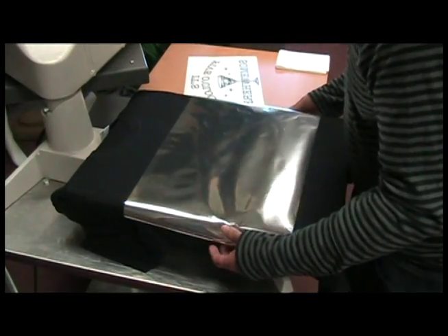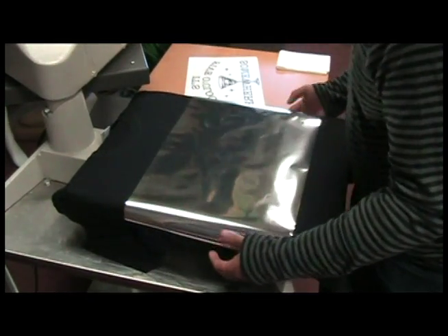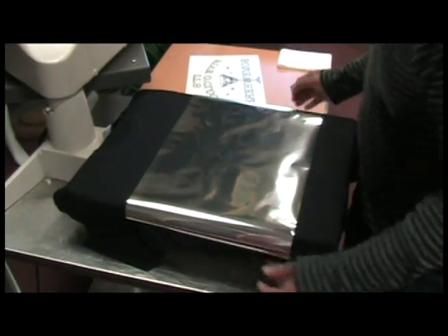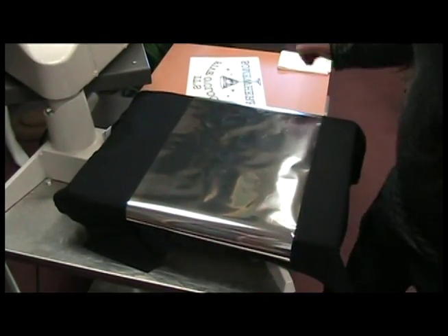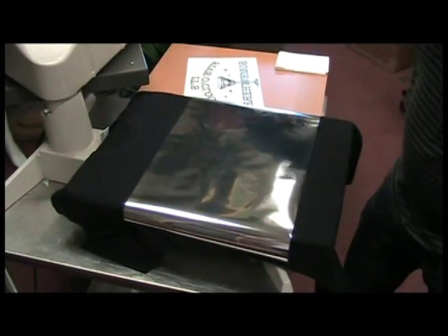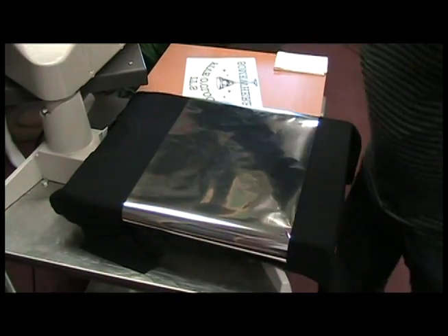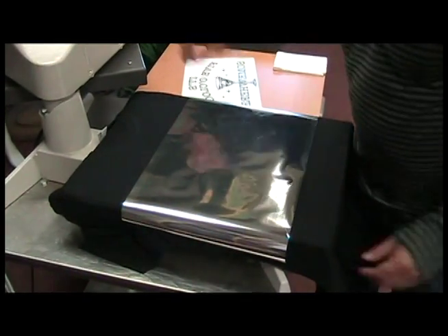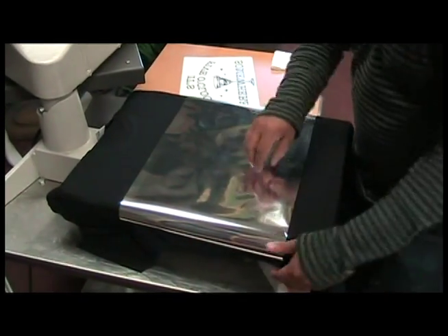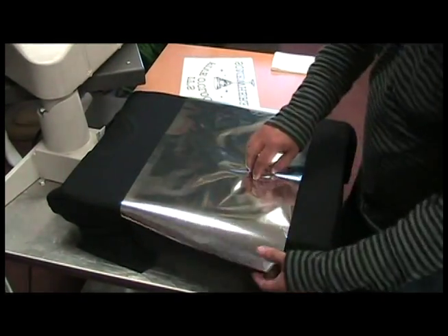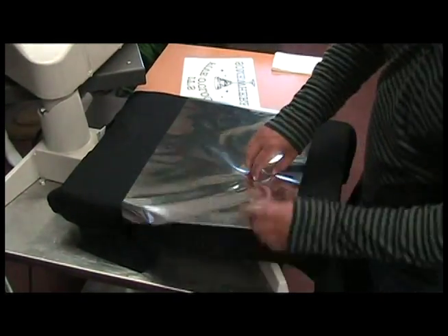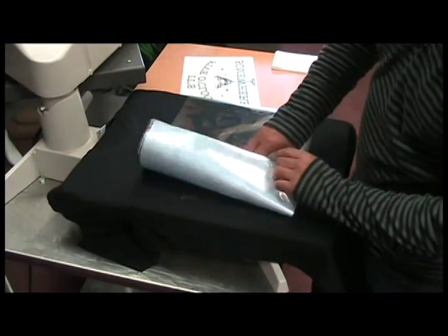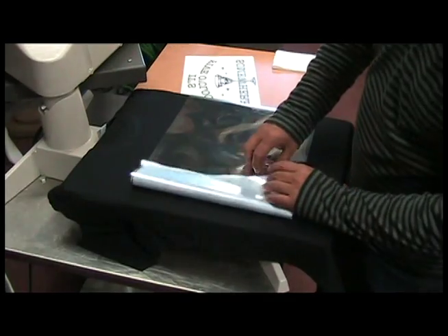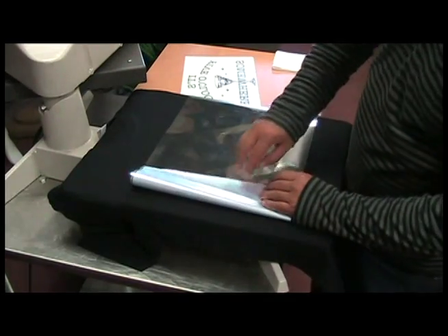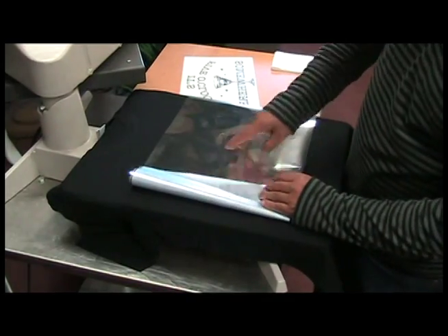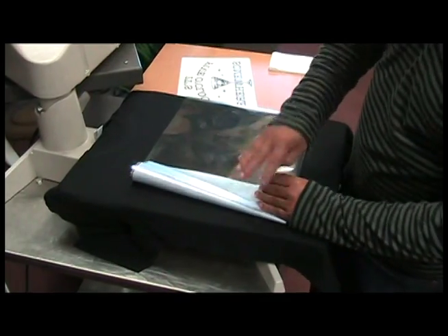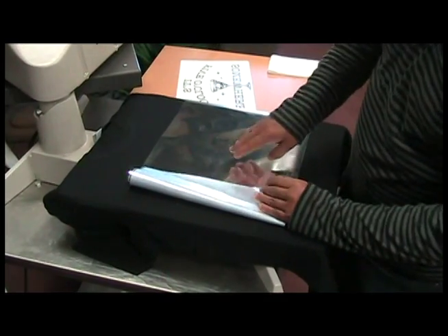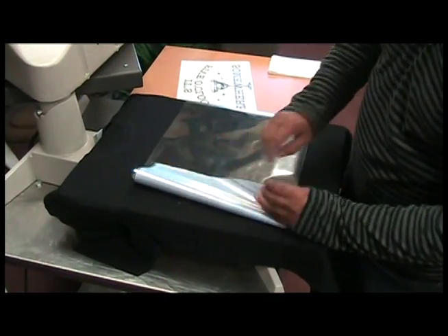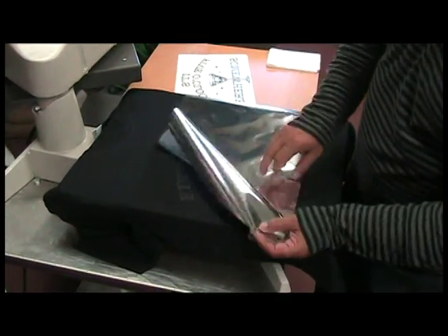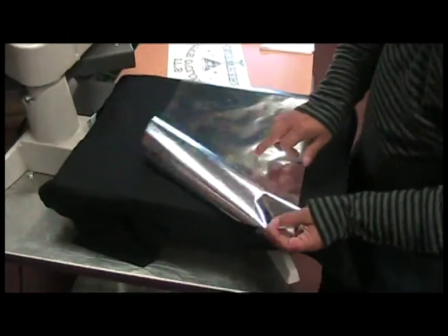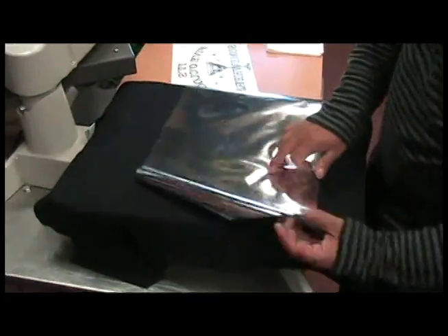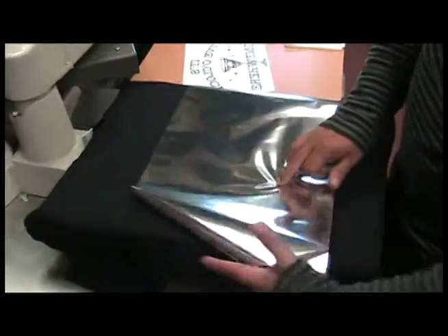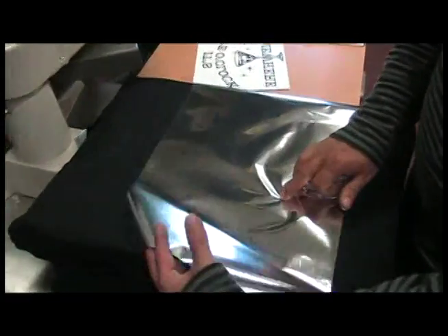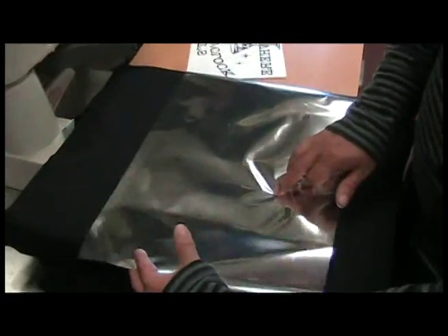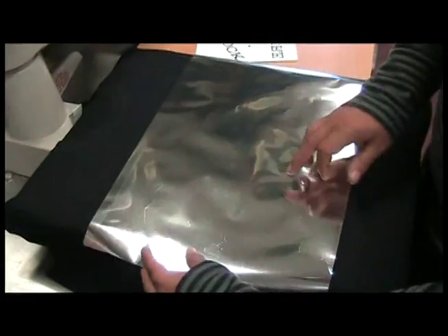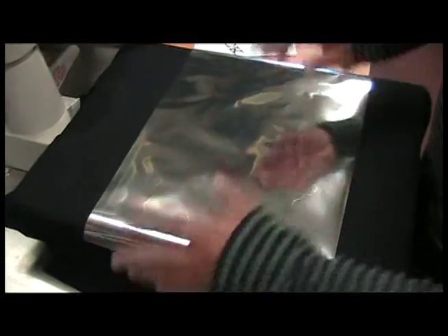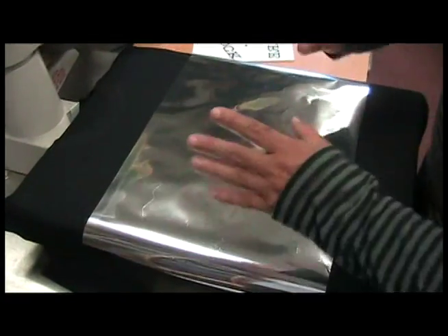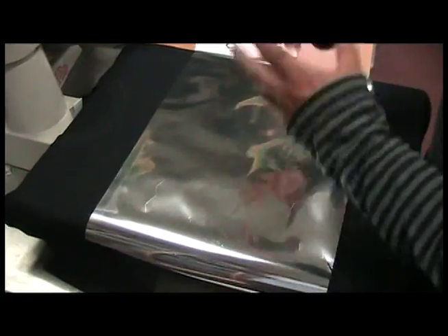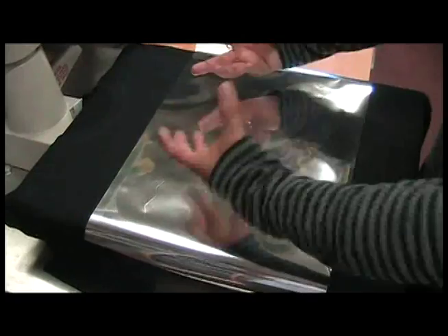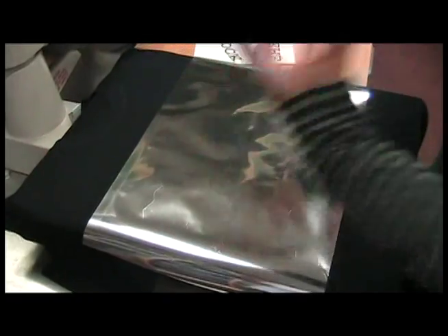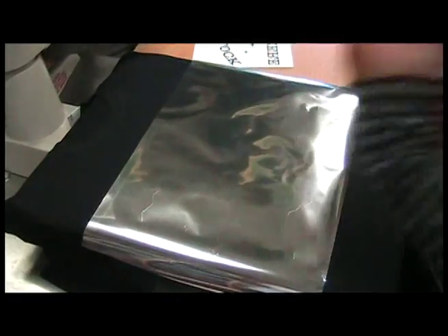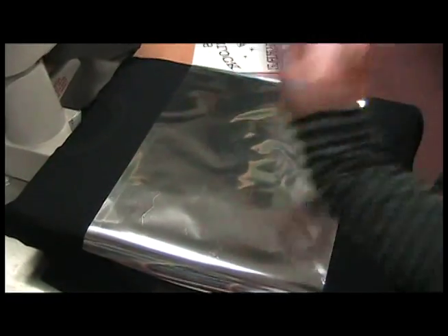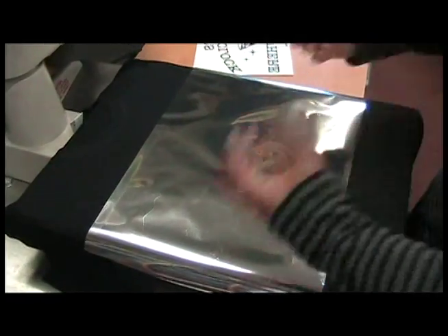Place your foil. This is very important — the foil has two sides, and one of the sides is shinier. You always want the shiny part to be facing you.